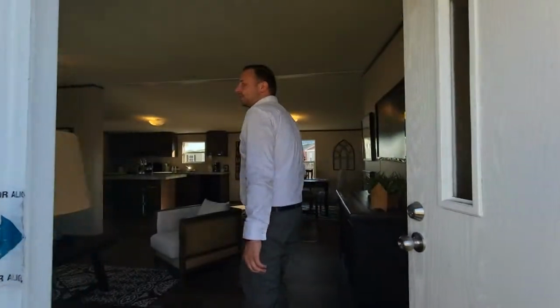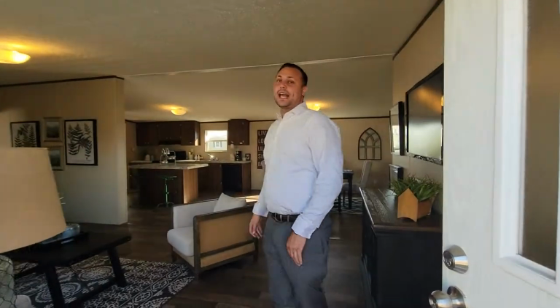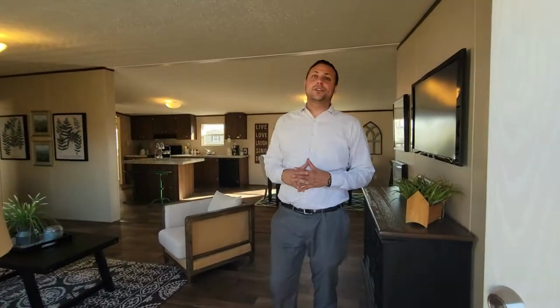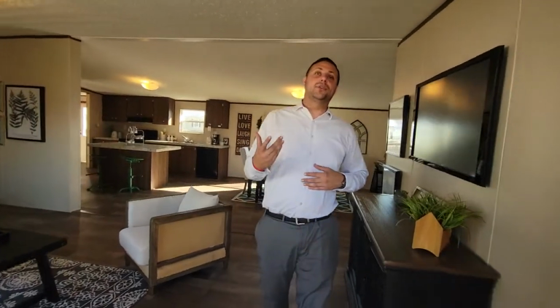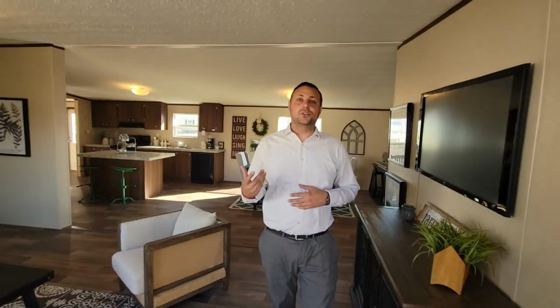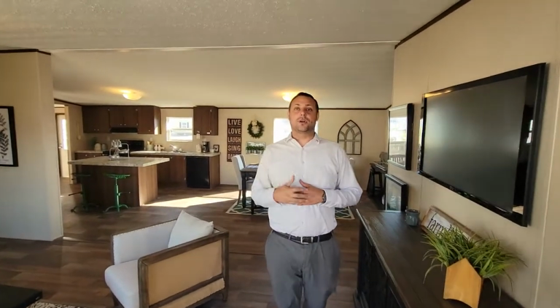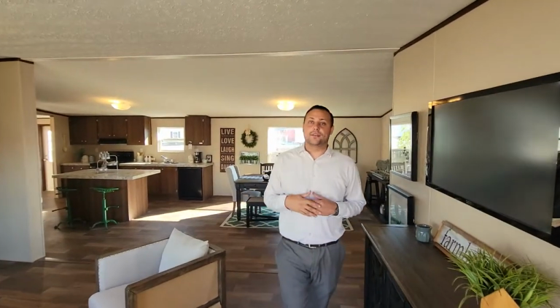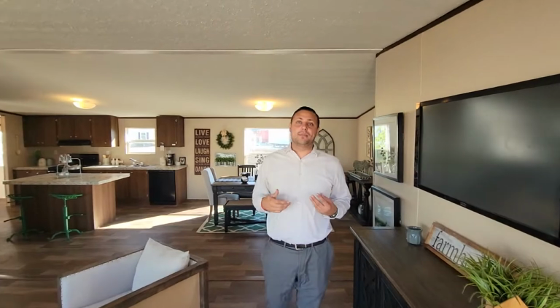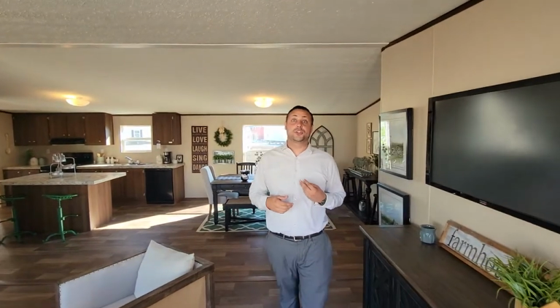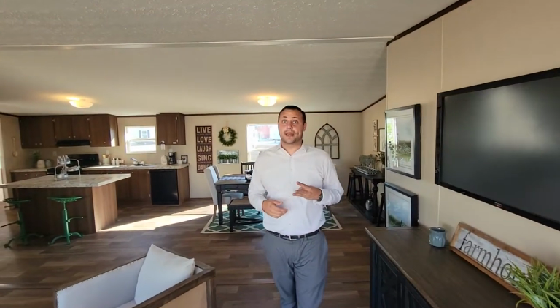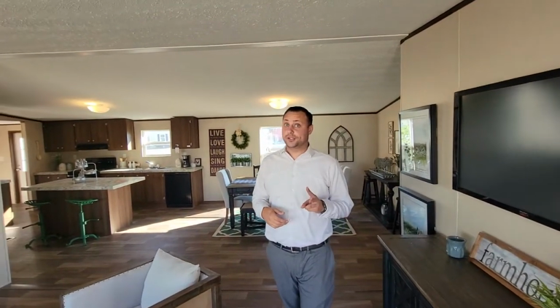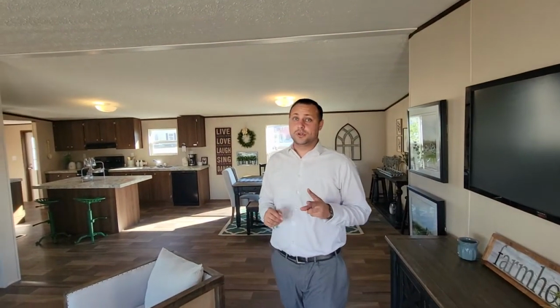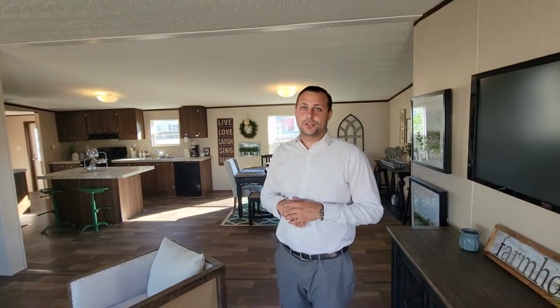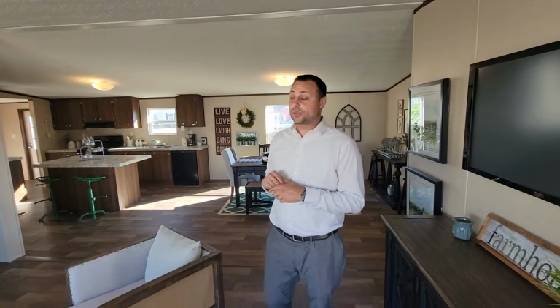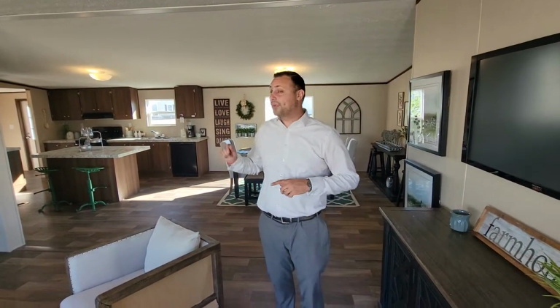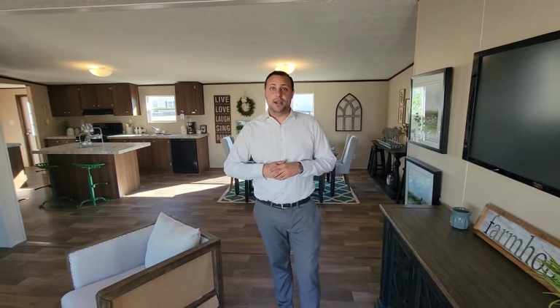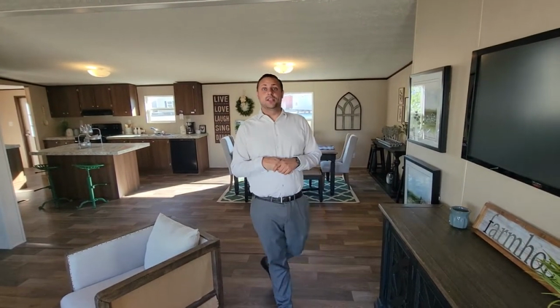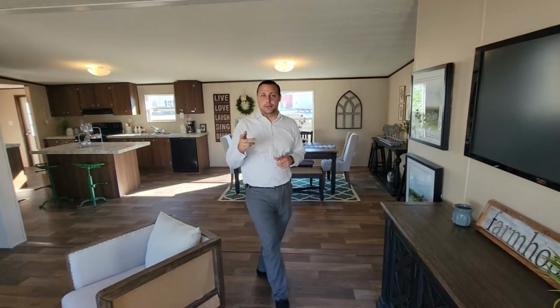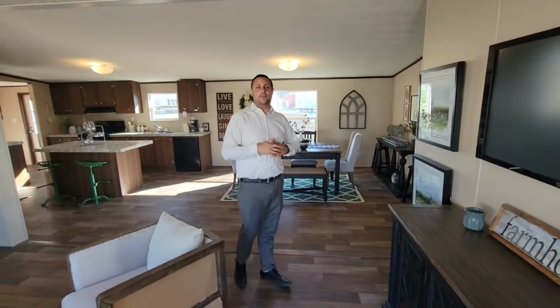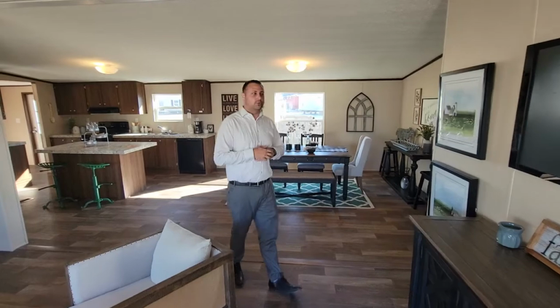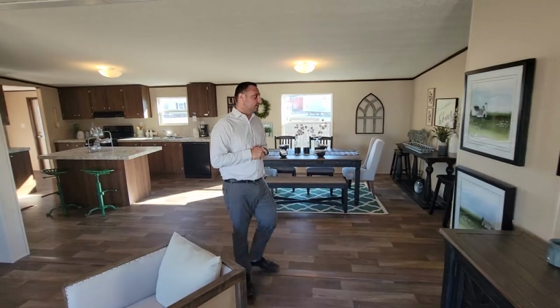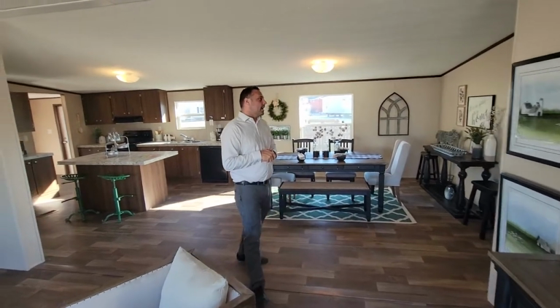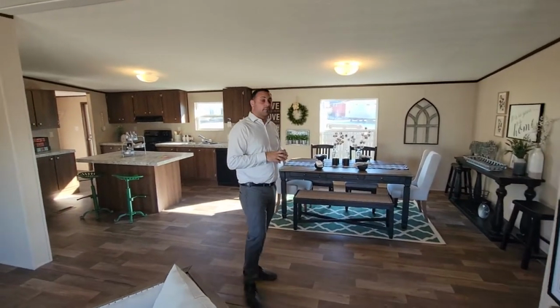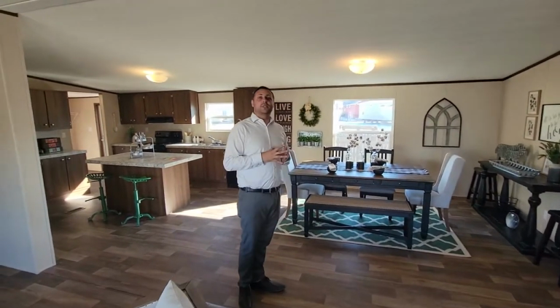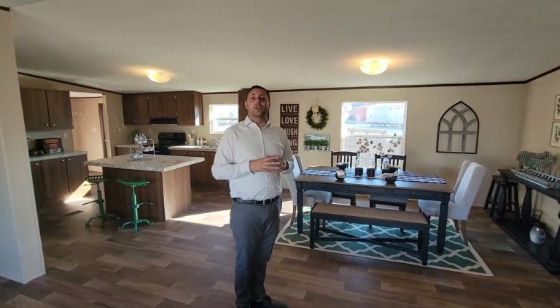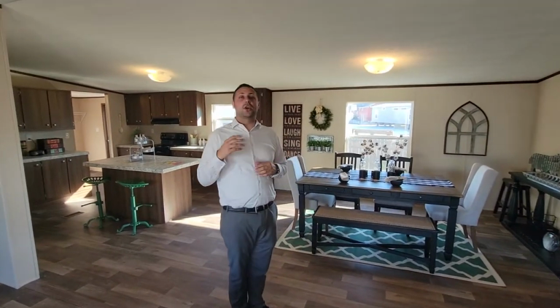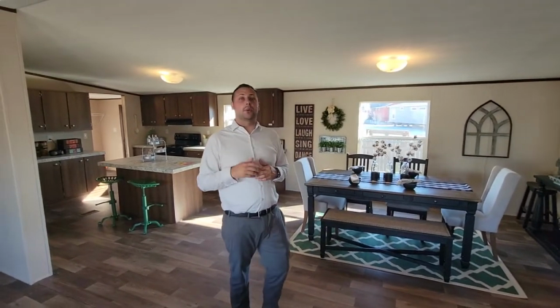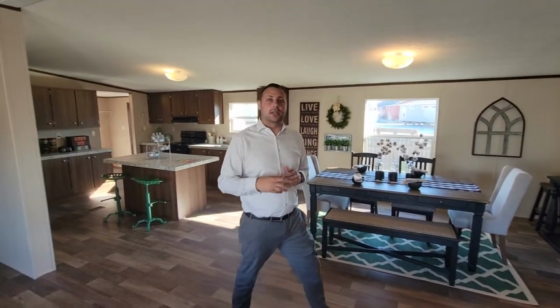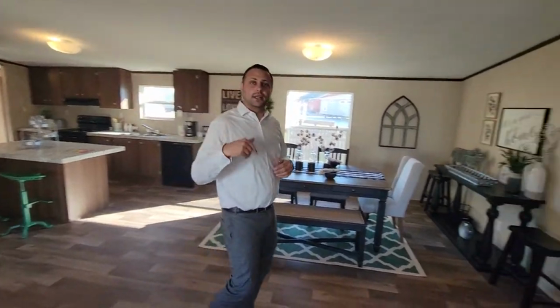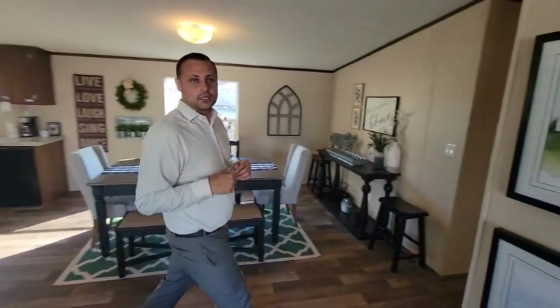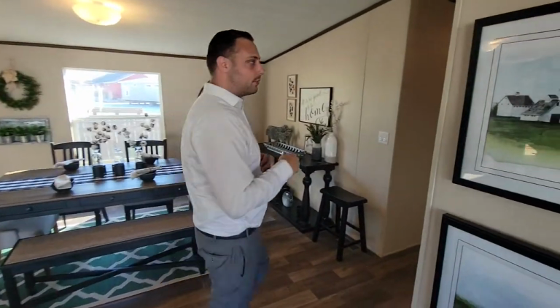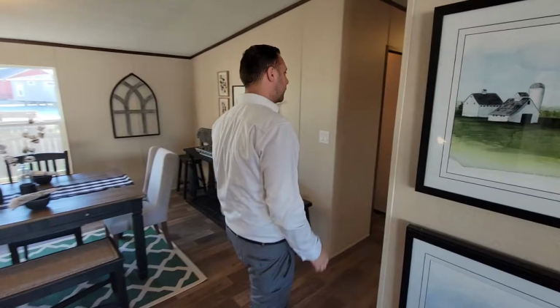This house is over 2,000 square feet, five bedrooms, three baths — not two. So there's a room for everybody and you're not going to be fighting over bathroom space. The bedrooms in this house are enormous. Let's go take a look at the bedrooms first.